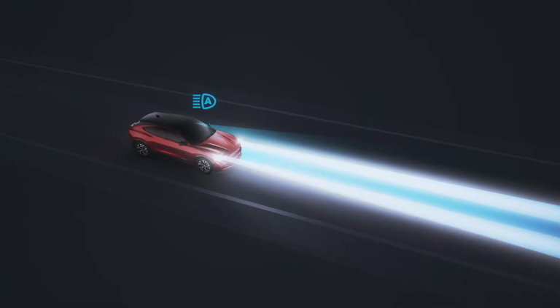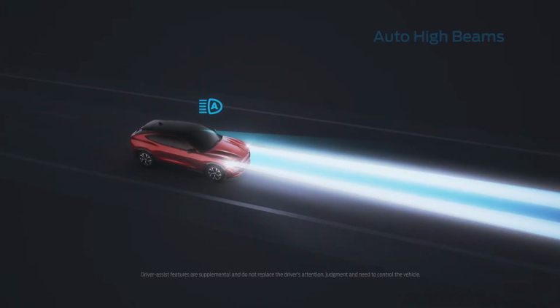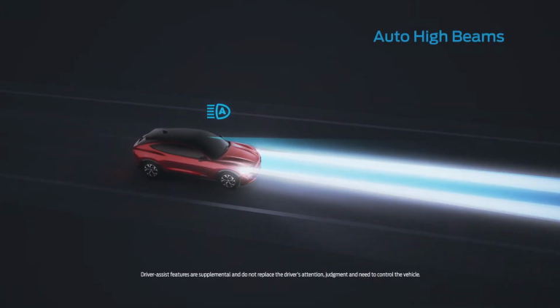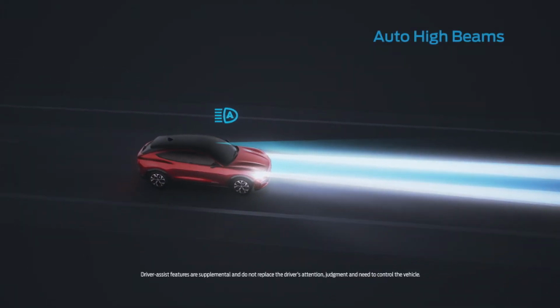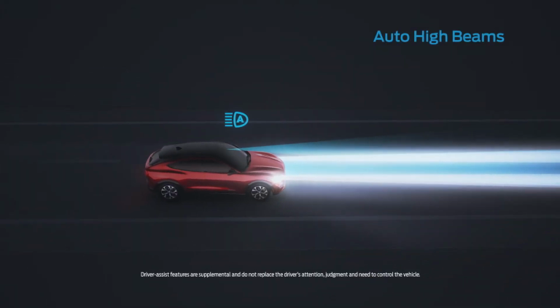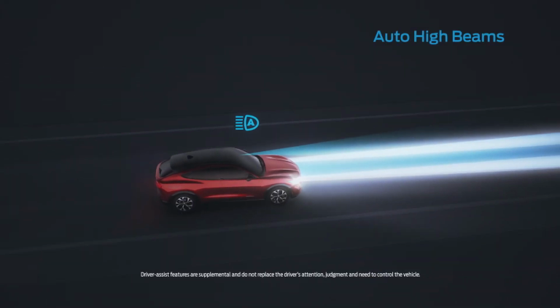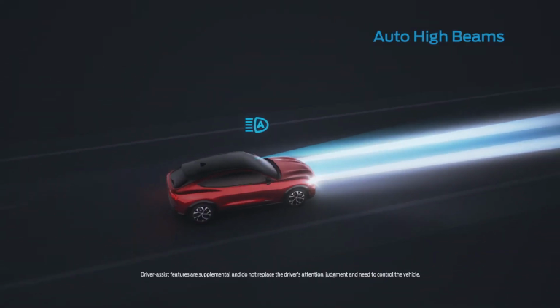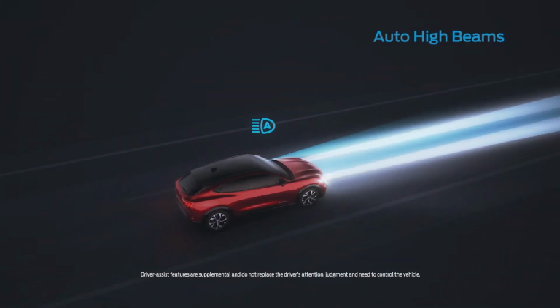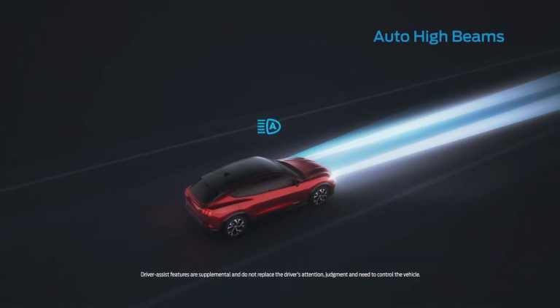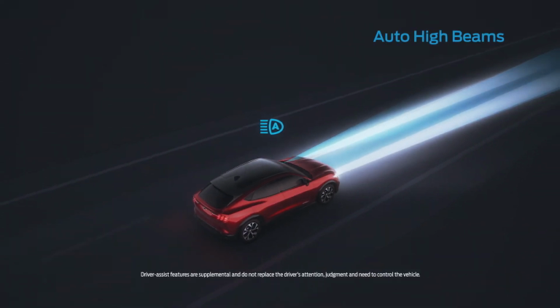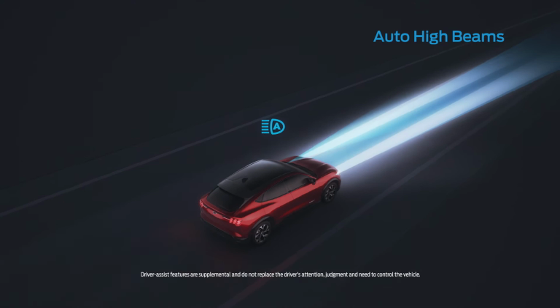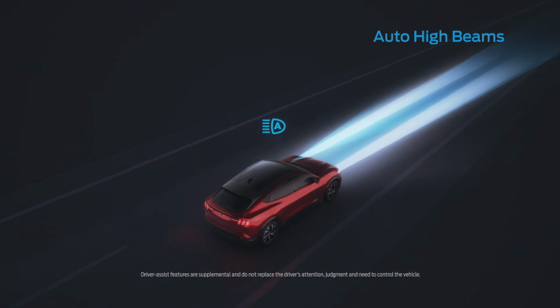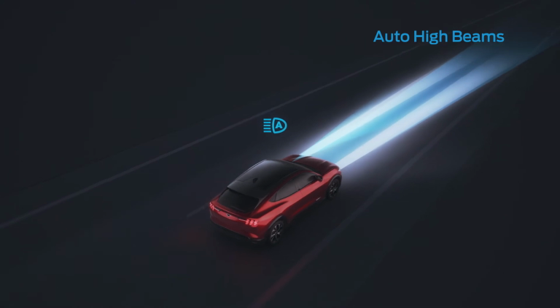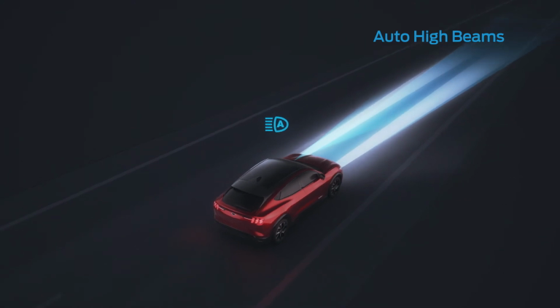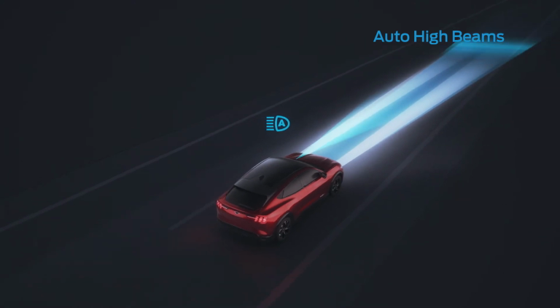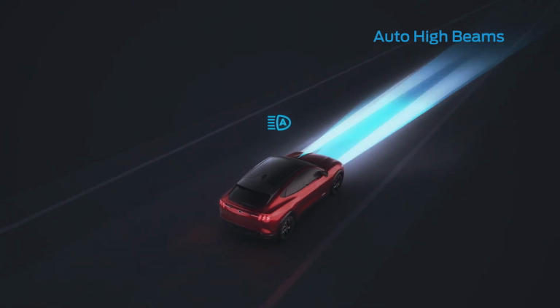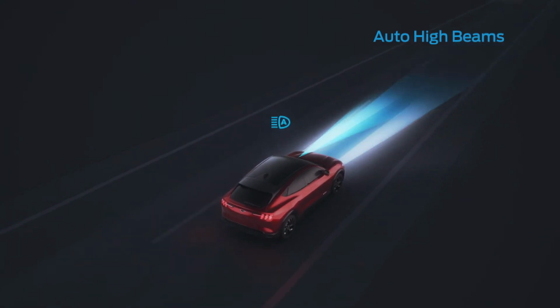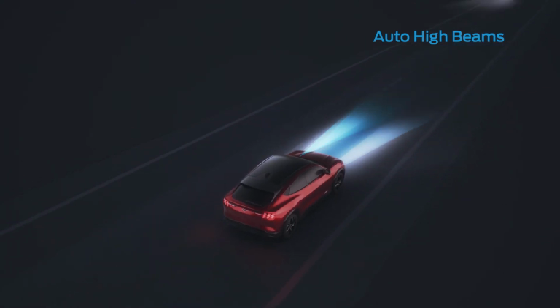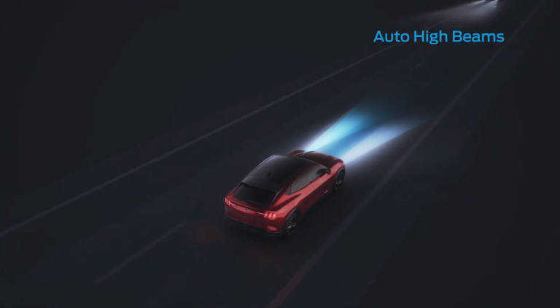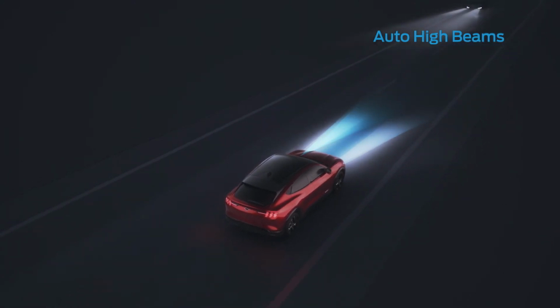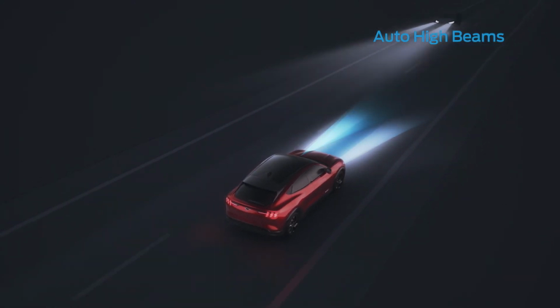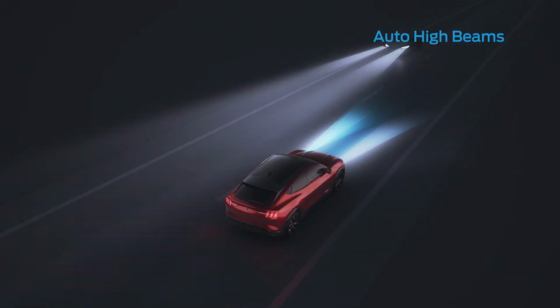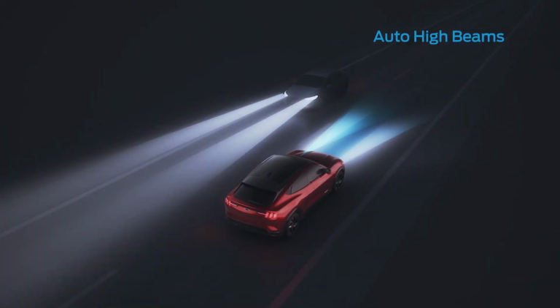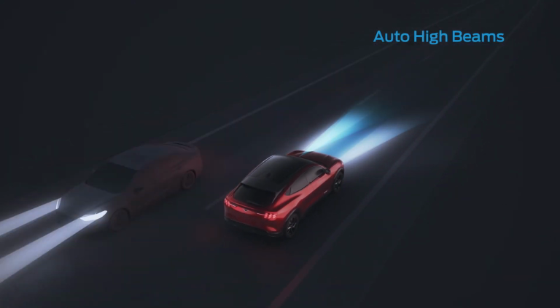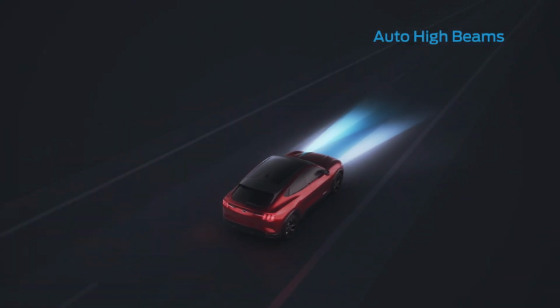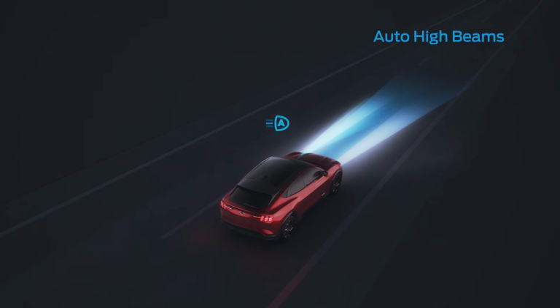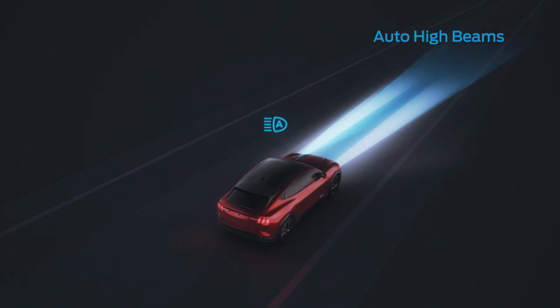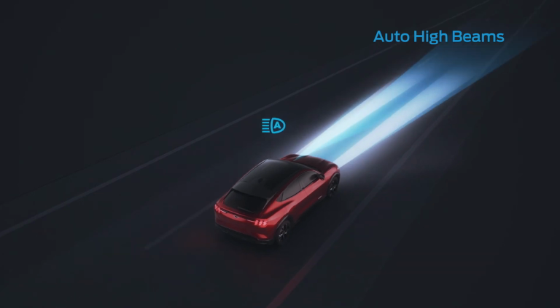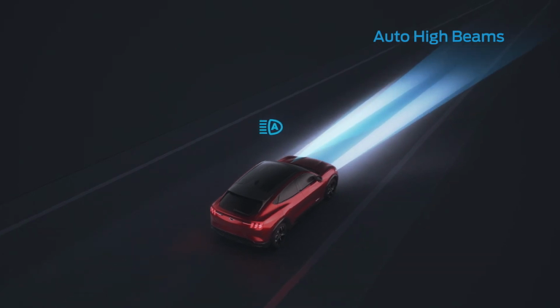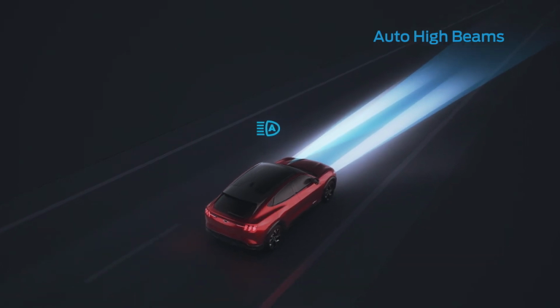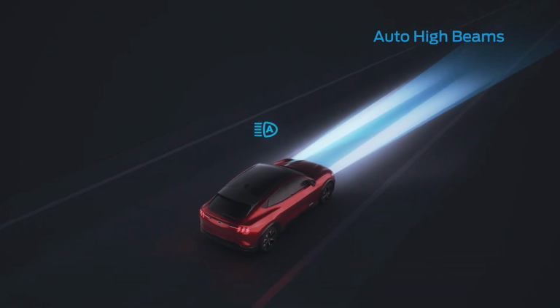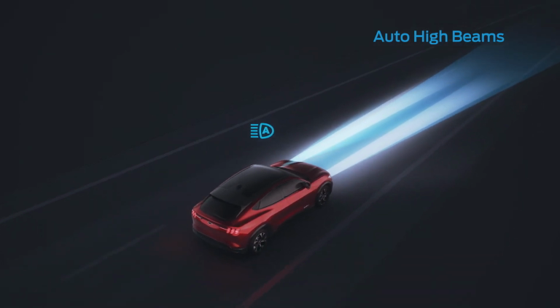Auto High Beam Headlamps can sense poor lighting conditions and switch on to light your path ahead. They can even sense oncoming headlights and dim automatically, so you don't have to worry about distracting other drivers.